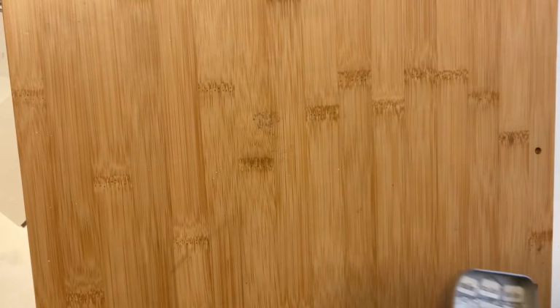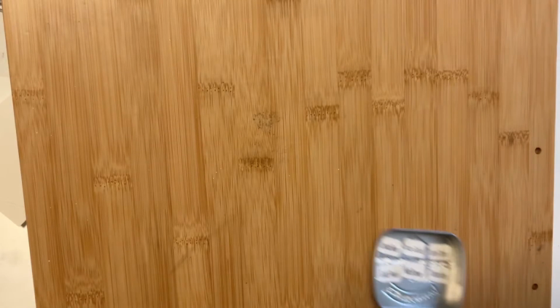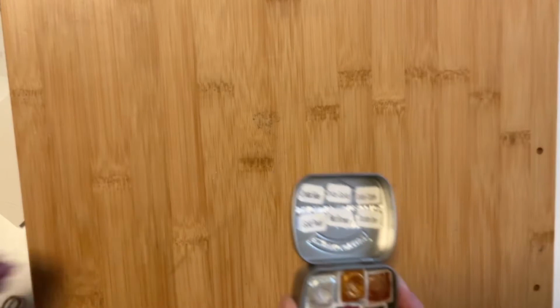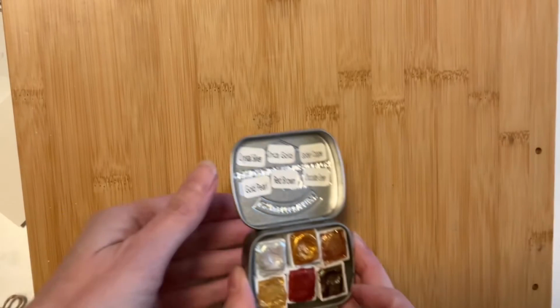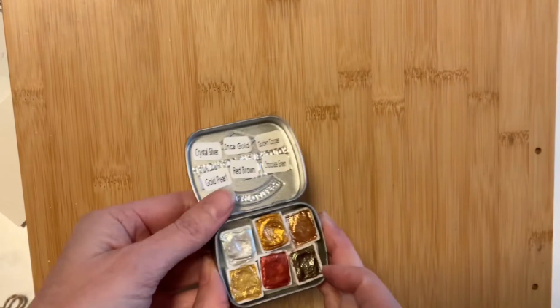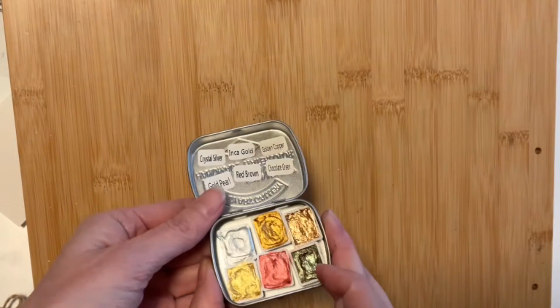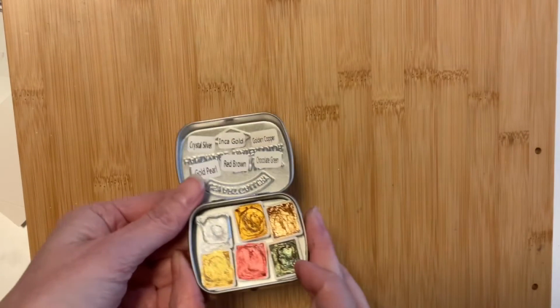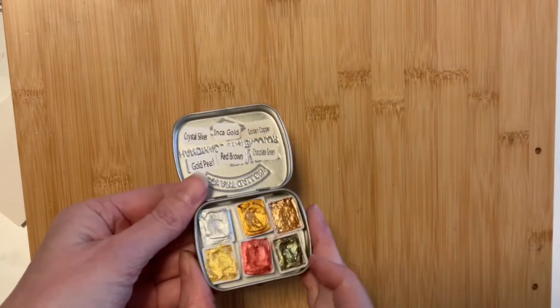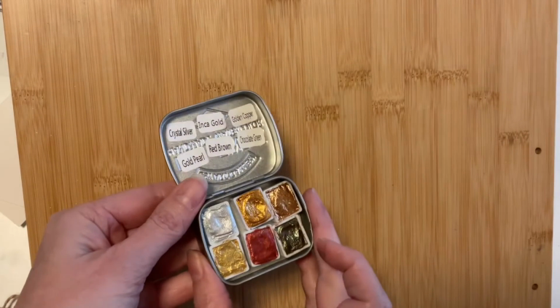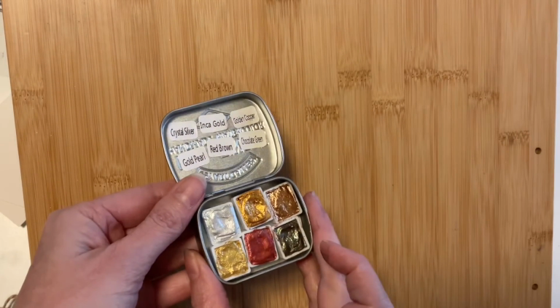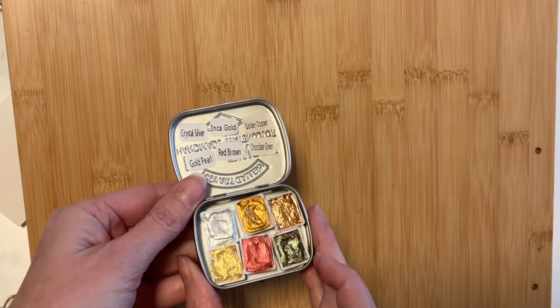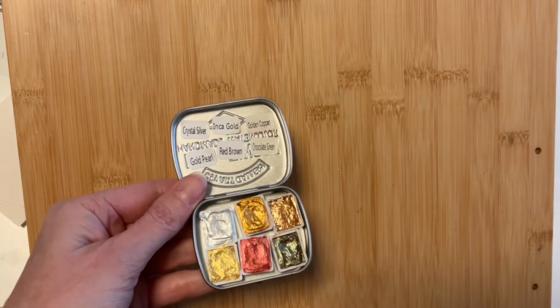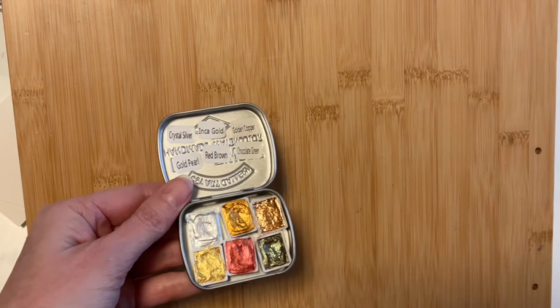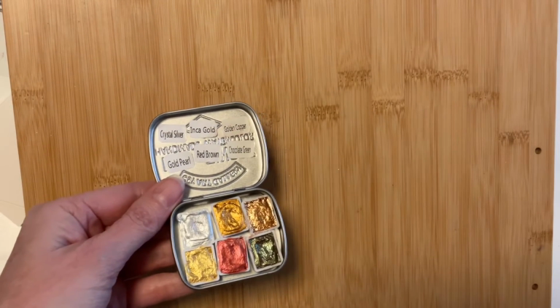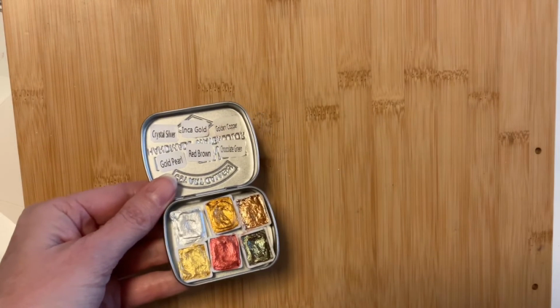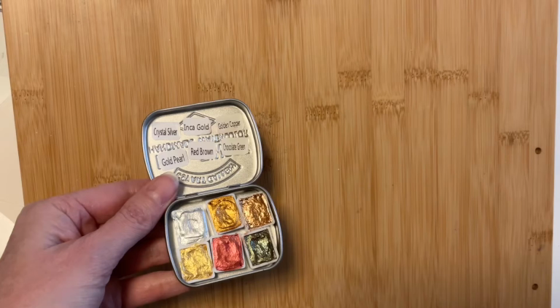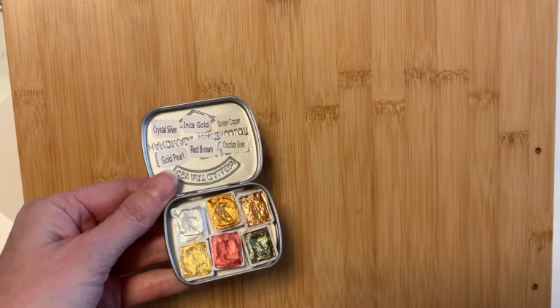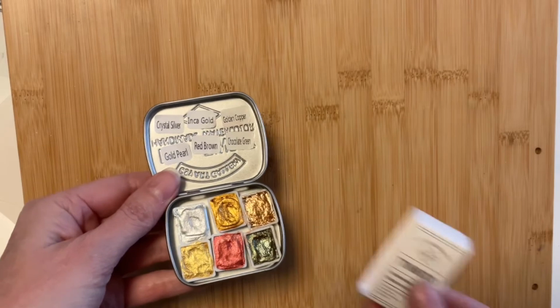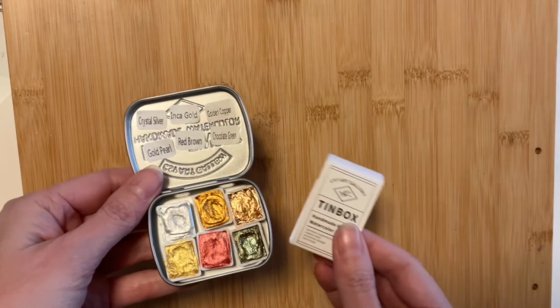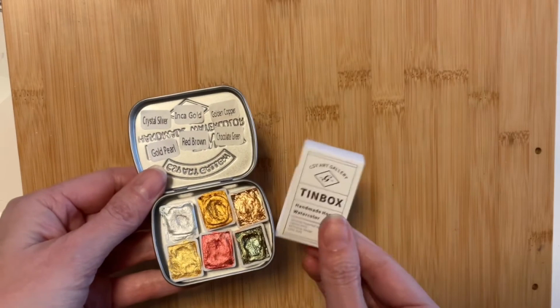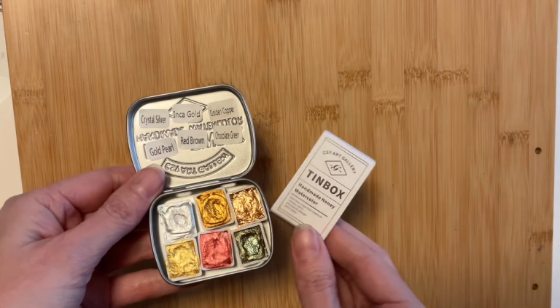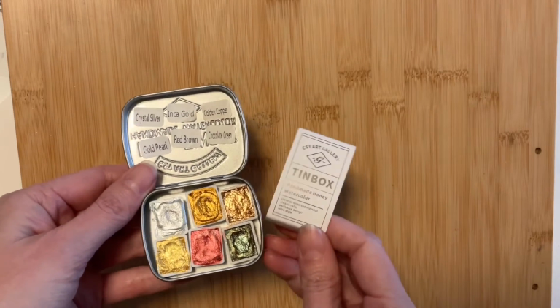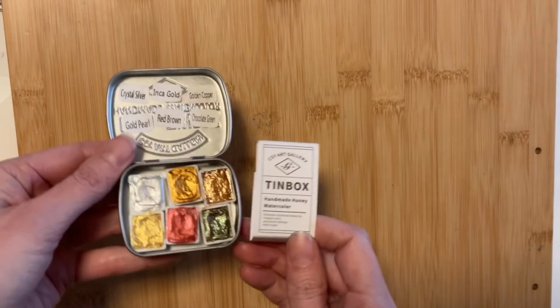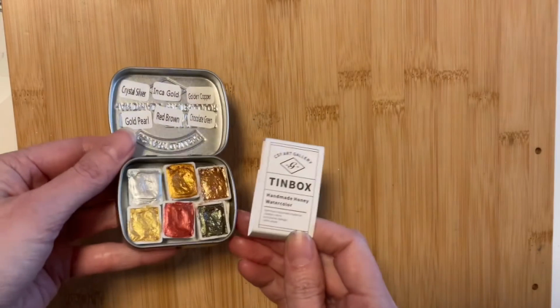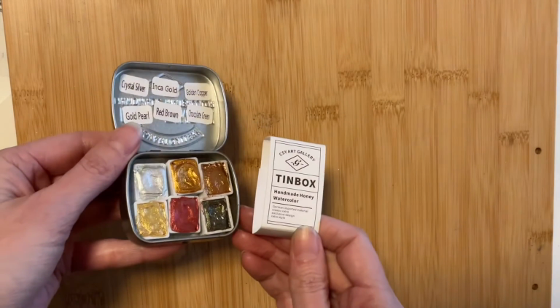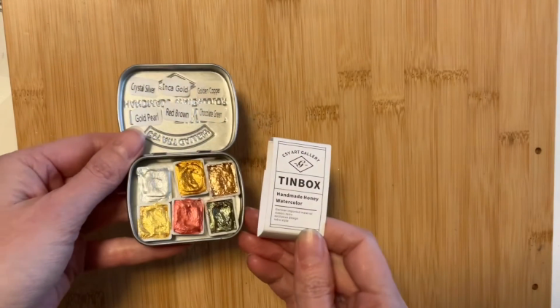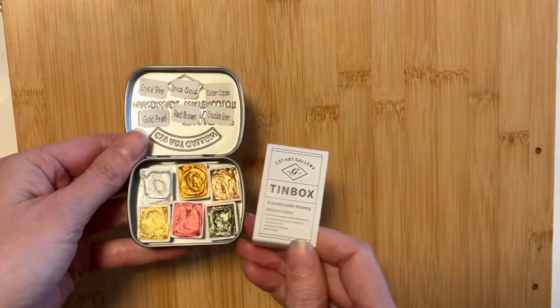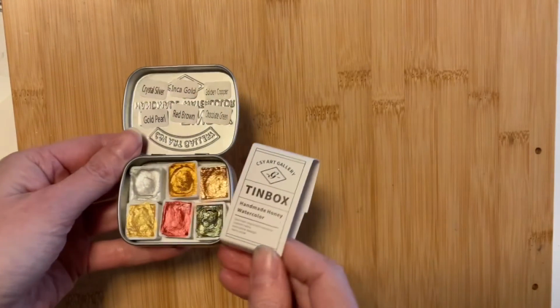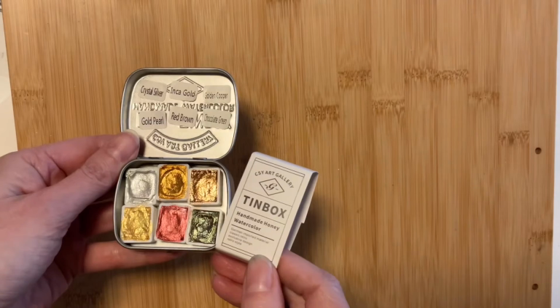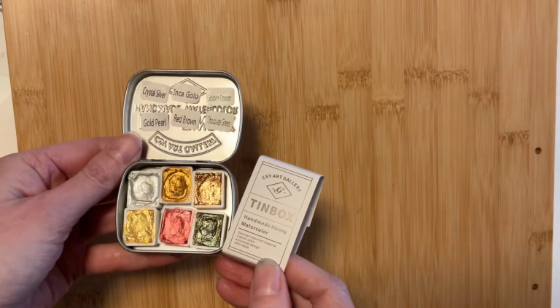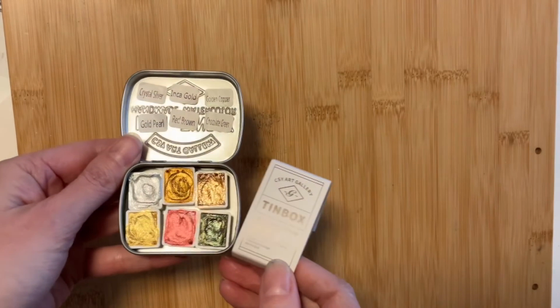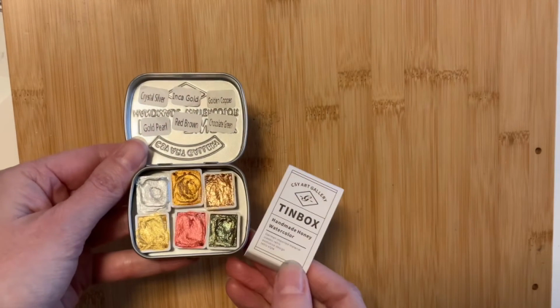These are the metallic watercolors that I used. The brand is CSY Art Gallery. You can find this info in the description. I'll also link my recent video where I tried these paints for the first time and really put them to the test.